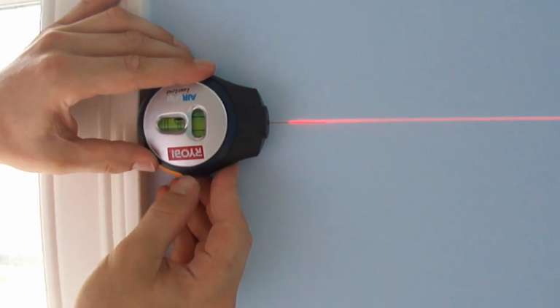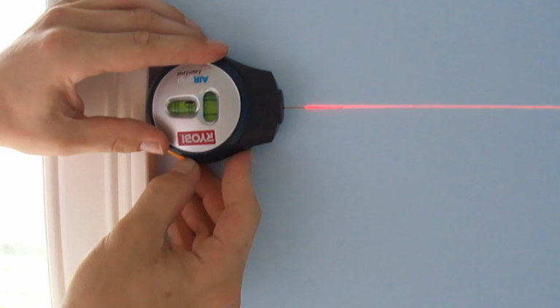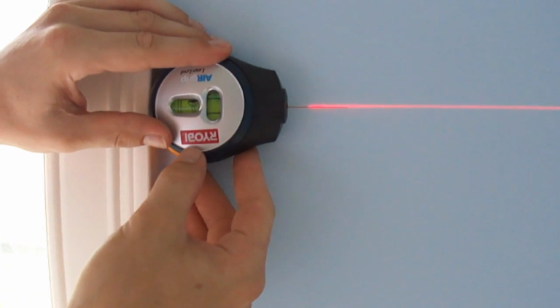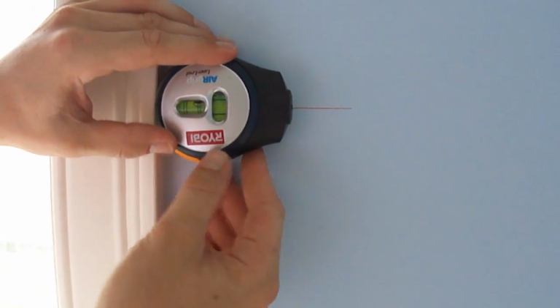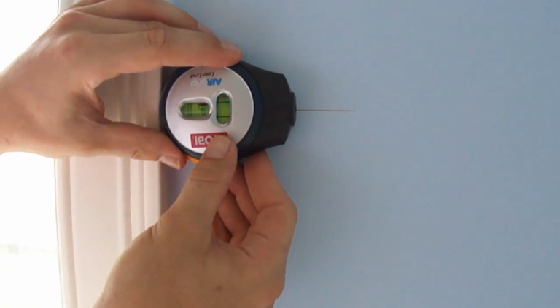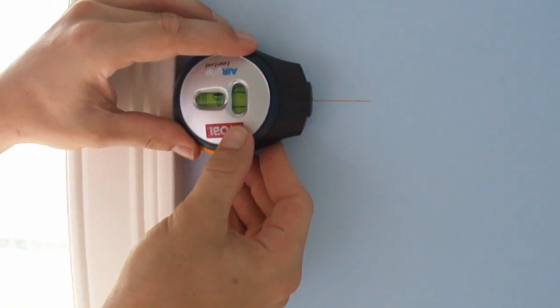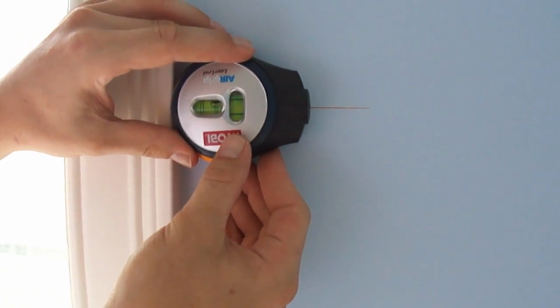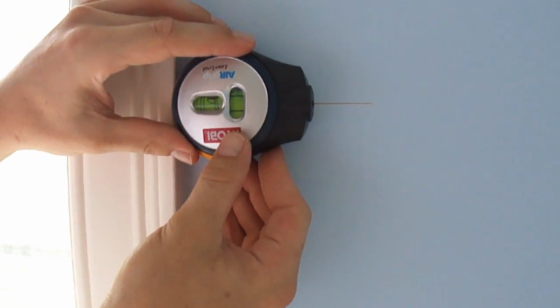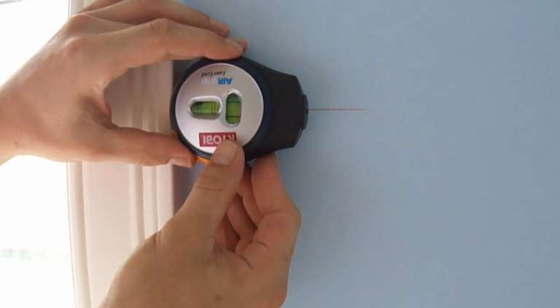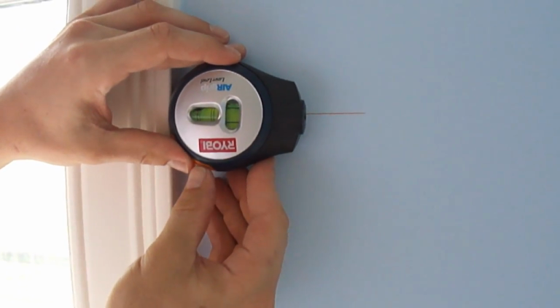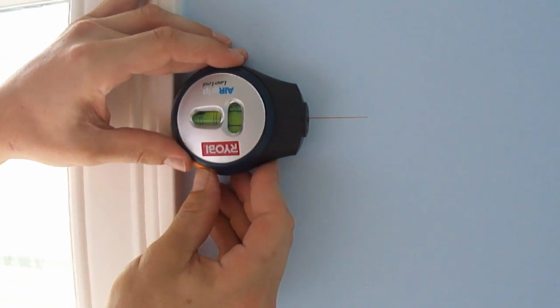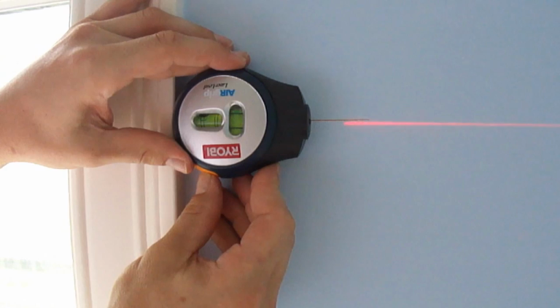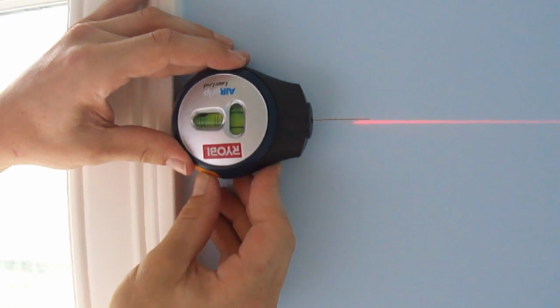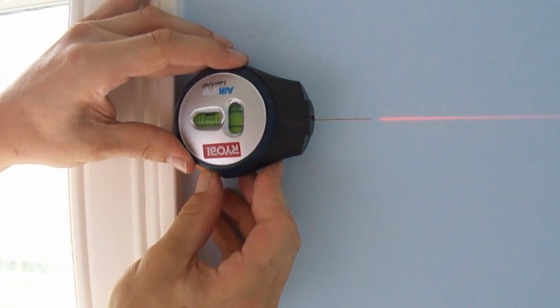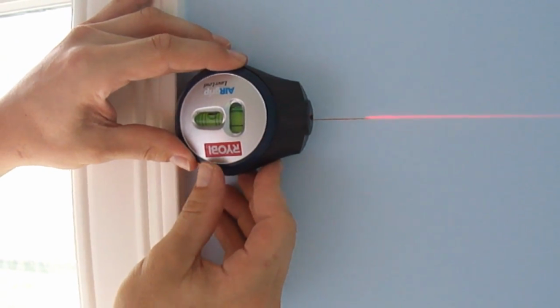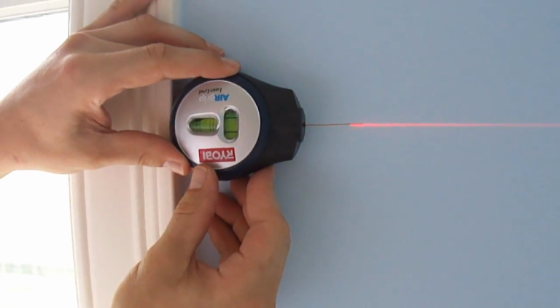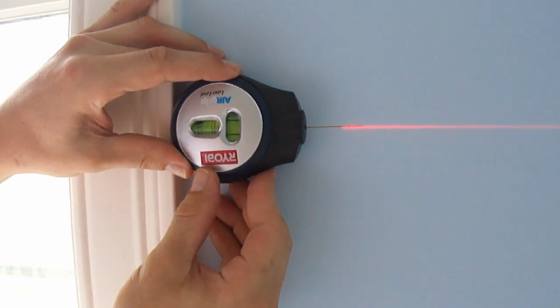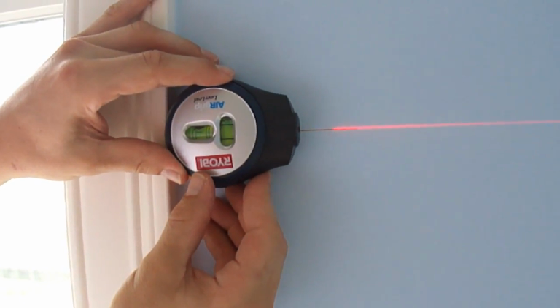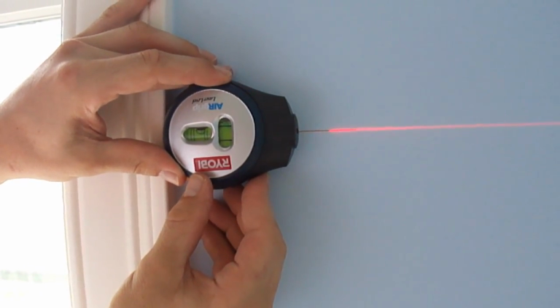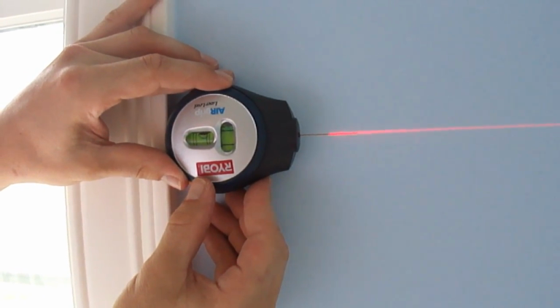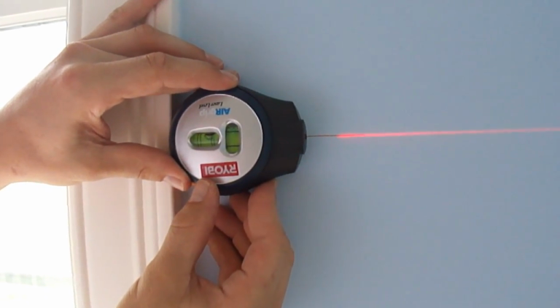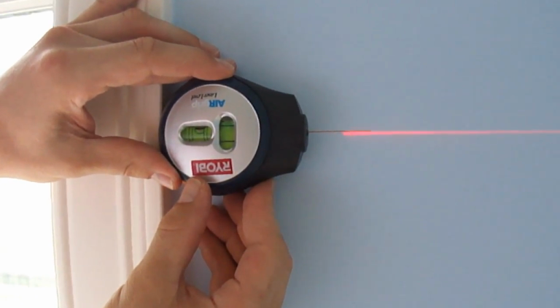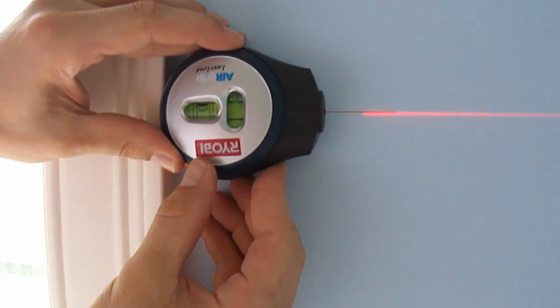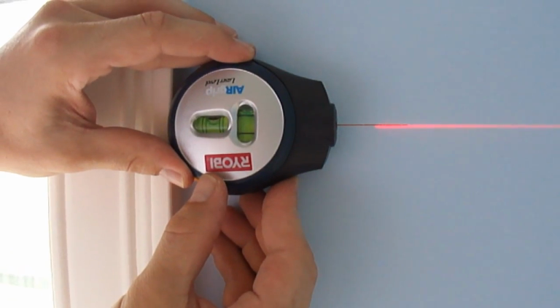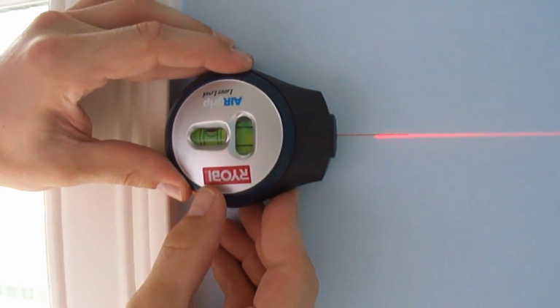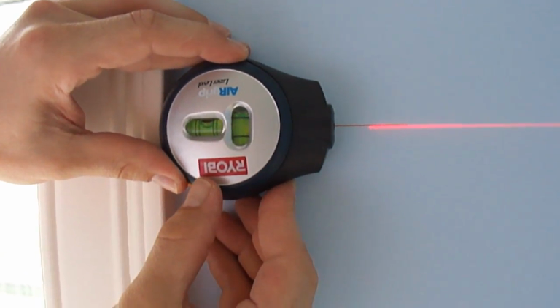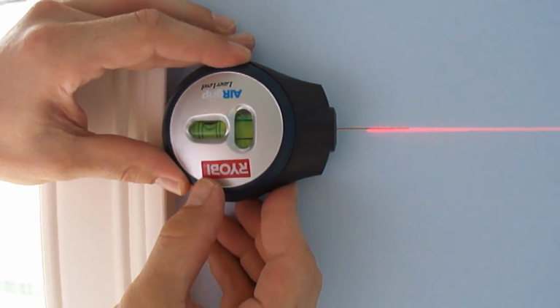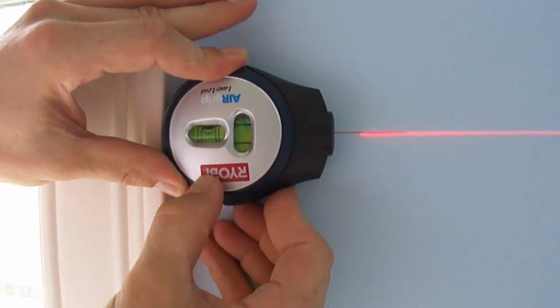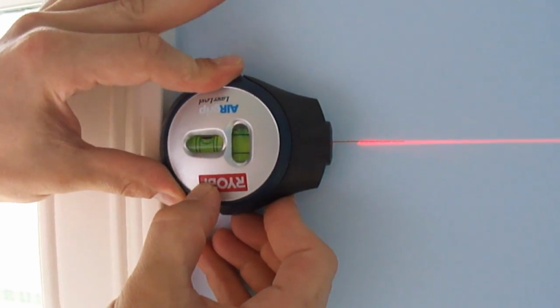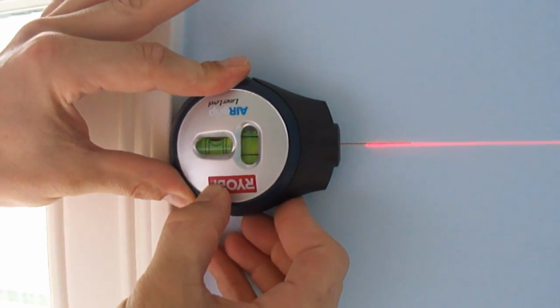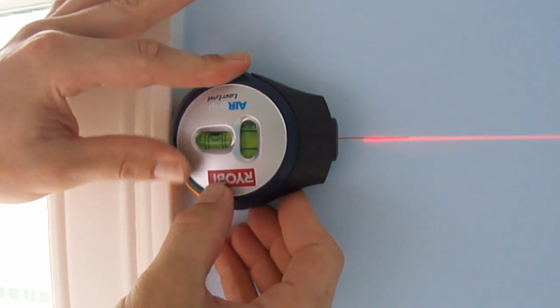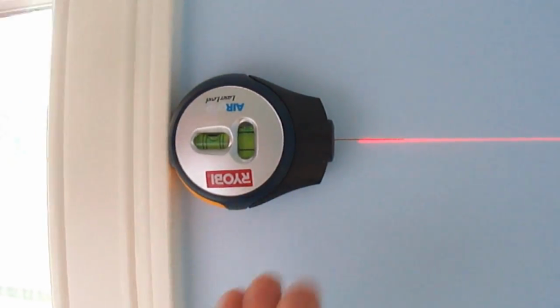Now that didn't work, so I'm going to turn it off and take it away. I'm going to turn it back on, make sure it's in the middle, and then push in — and then you can hear it stick.